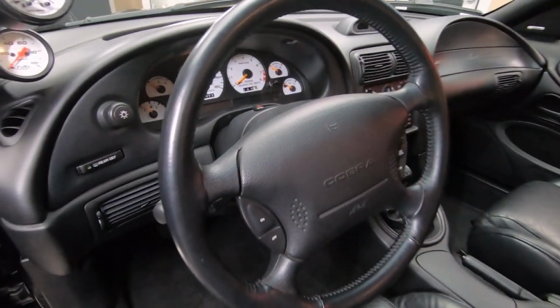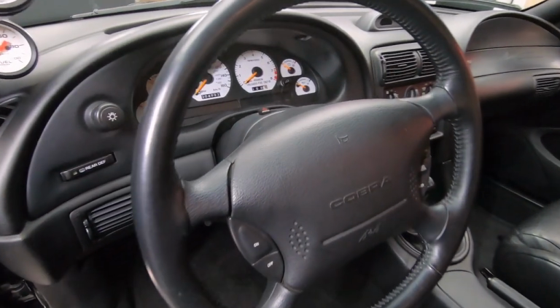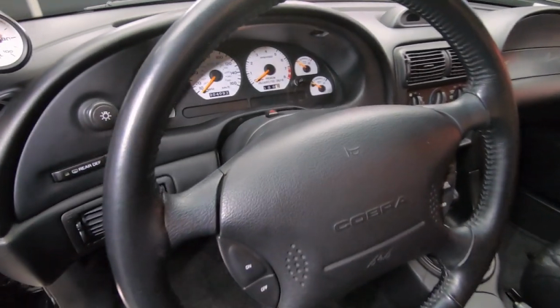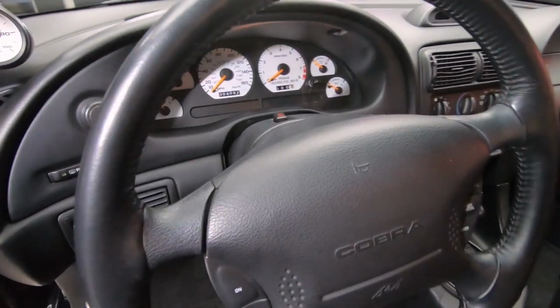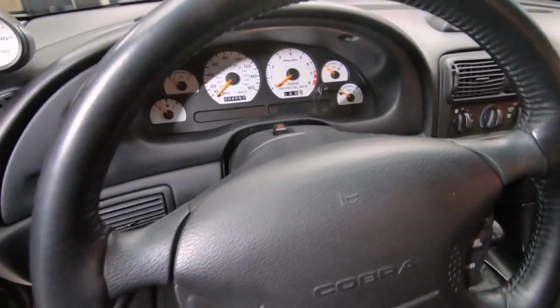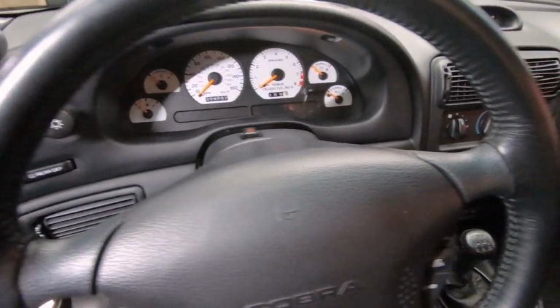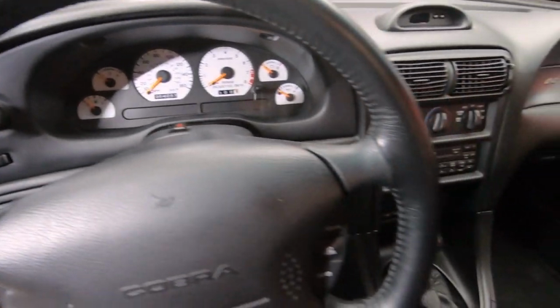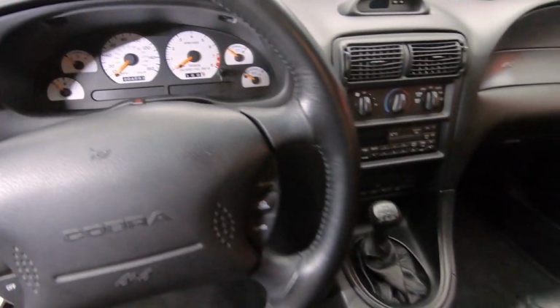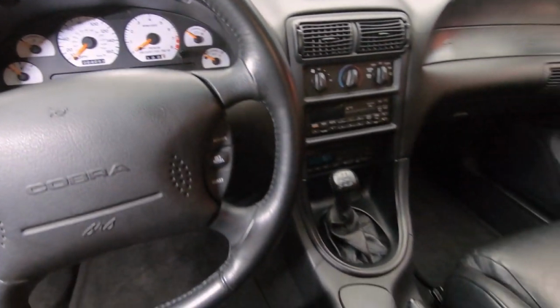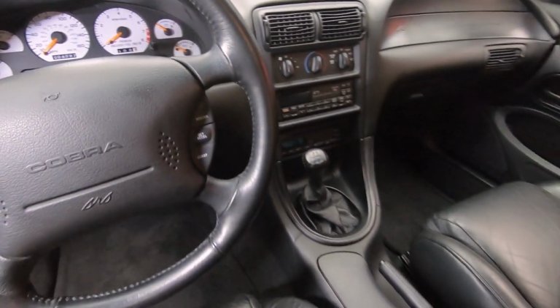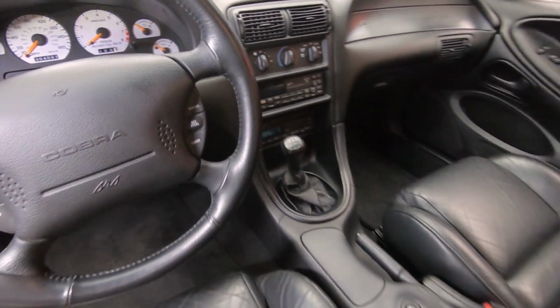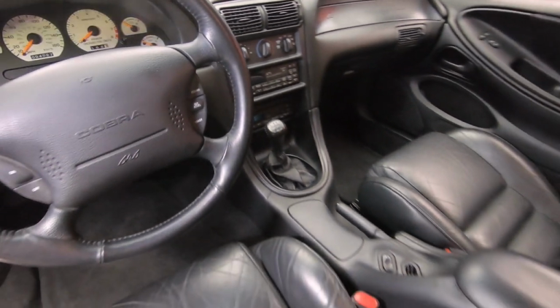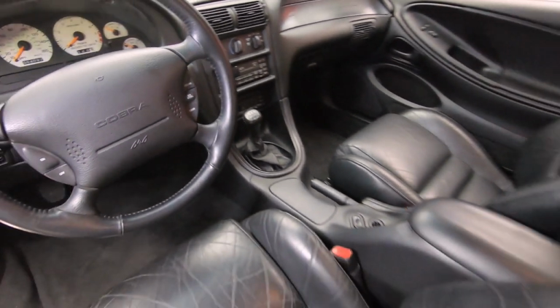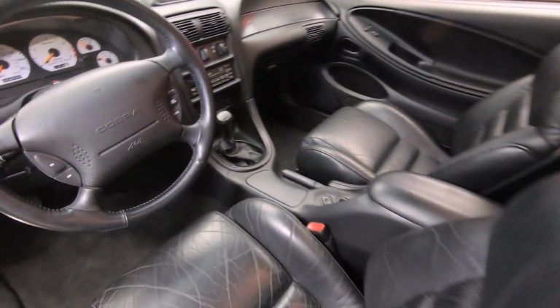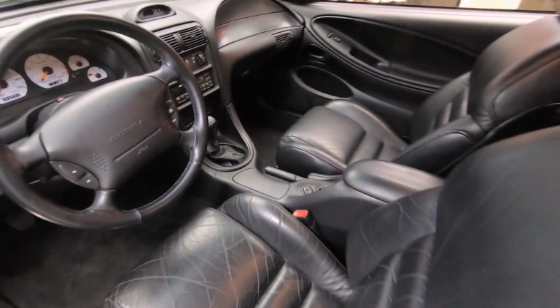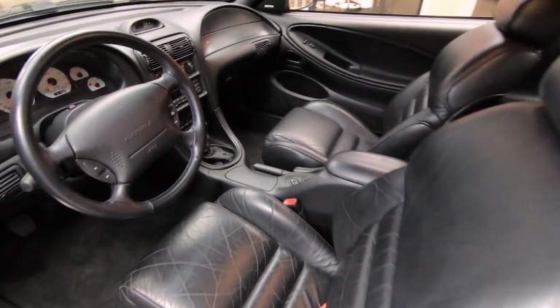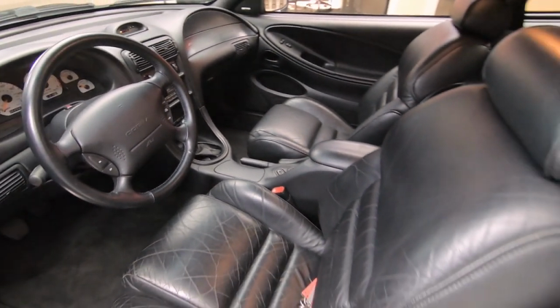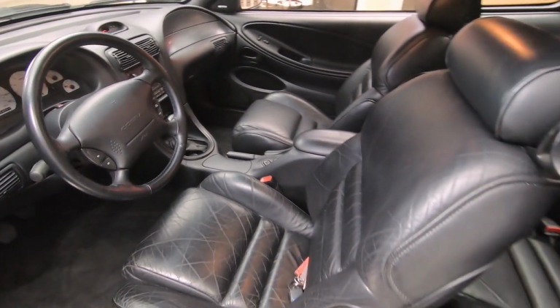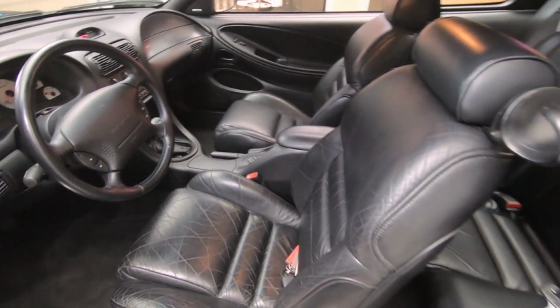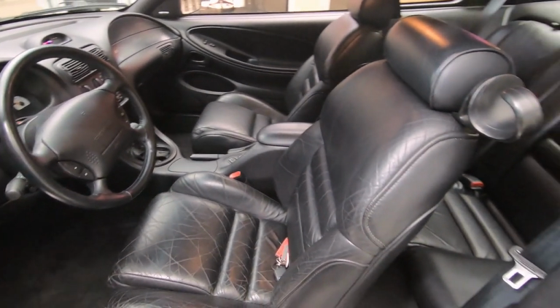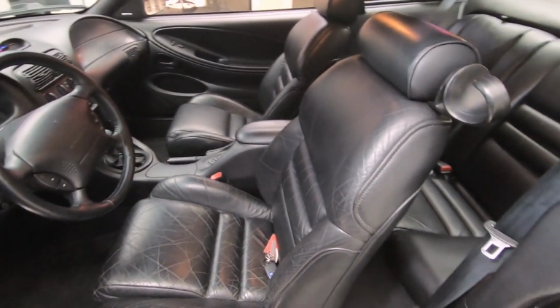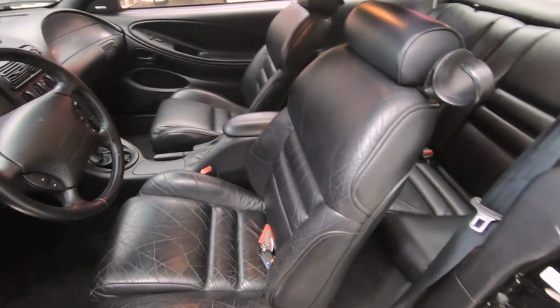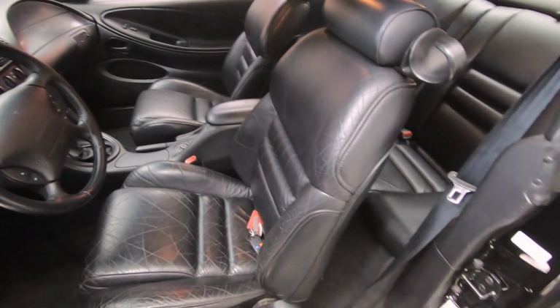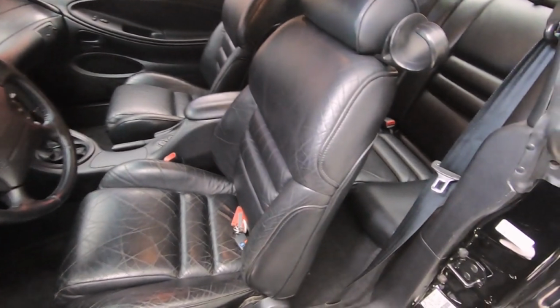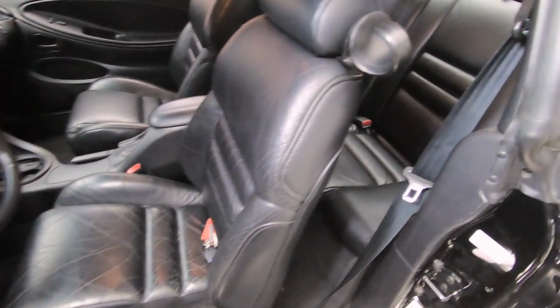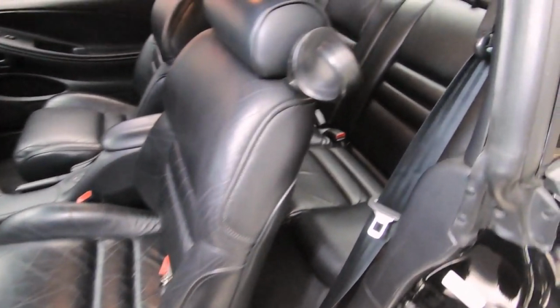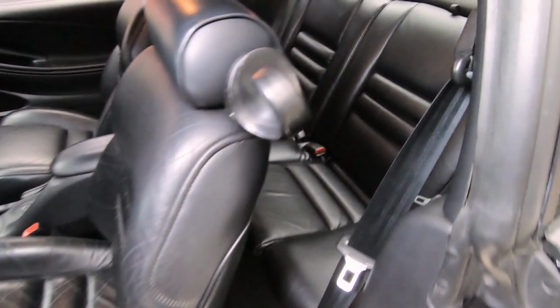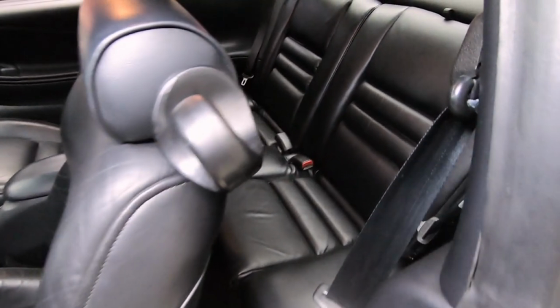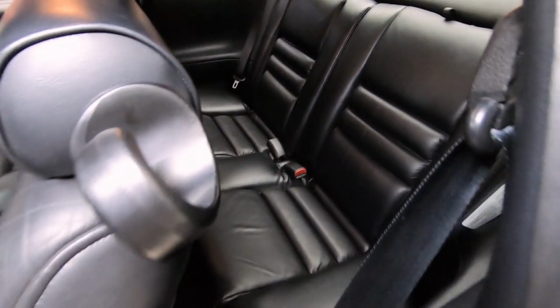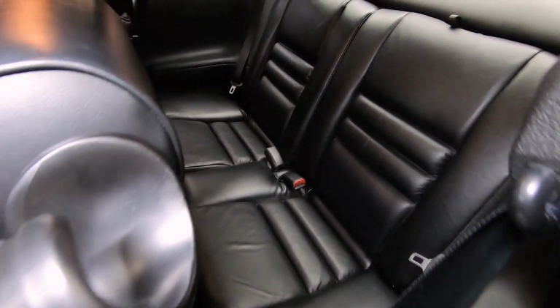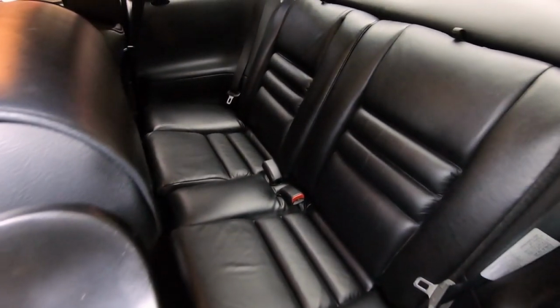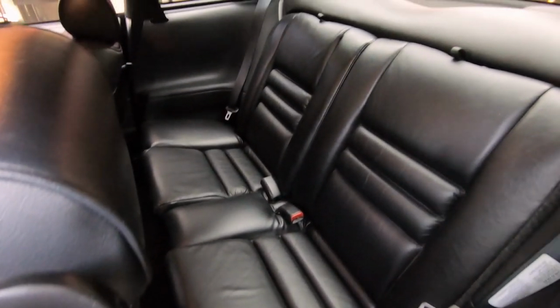Check out the interior, man. Everything in here is looking sweet, she is beautiful. Now guys, you want a fast Mustang, this is it right here. She's ready to go.